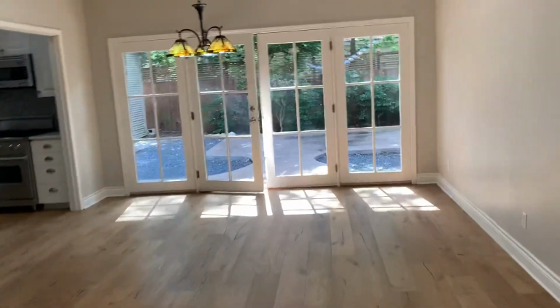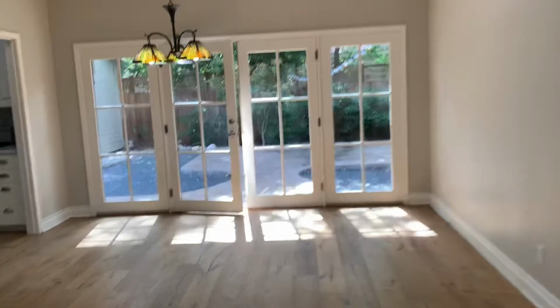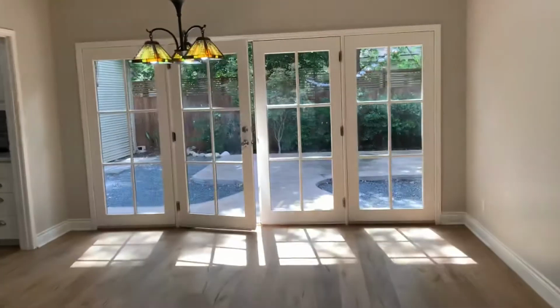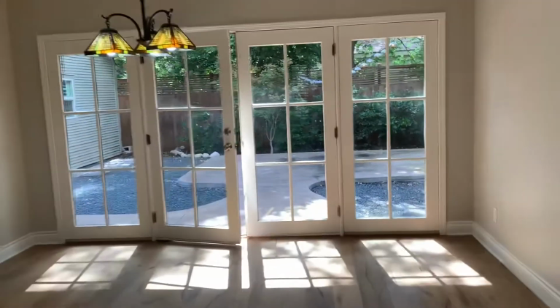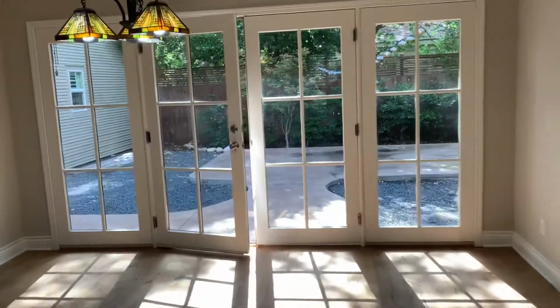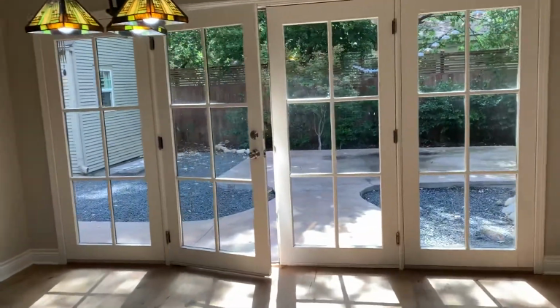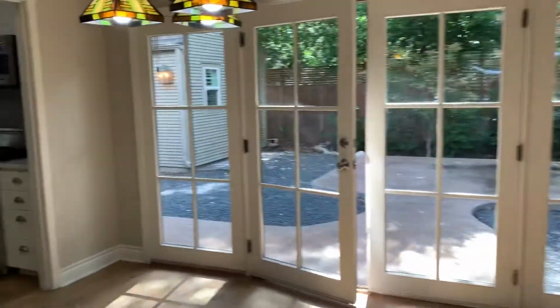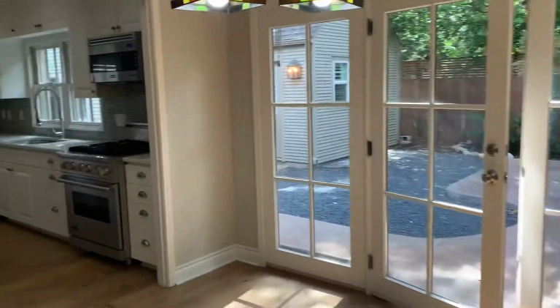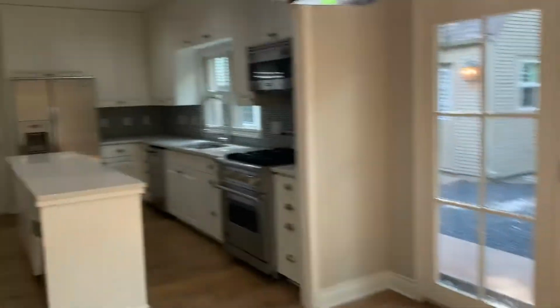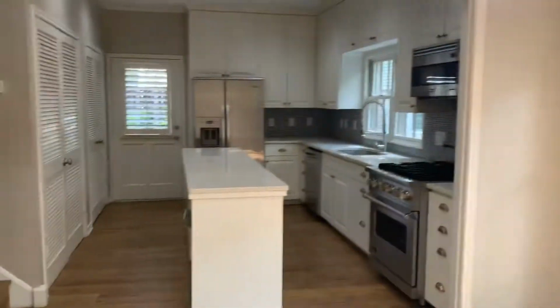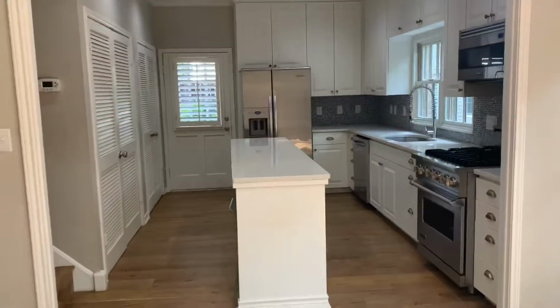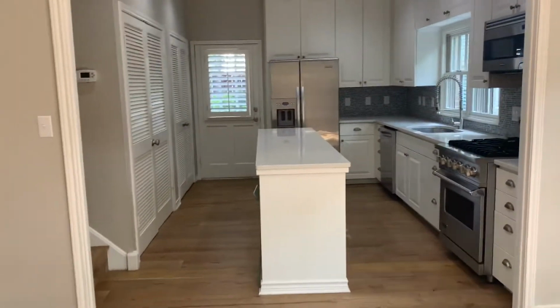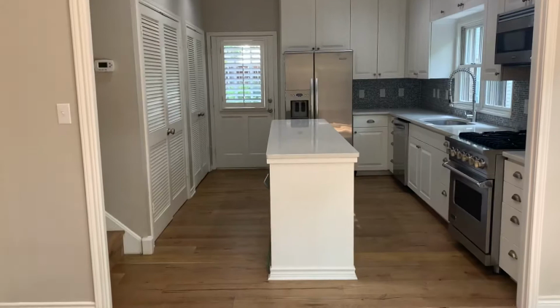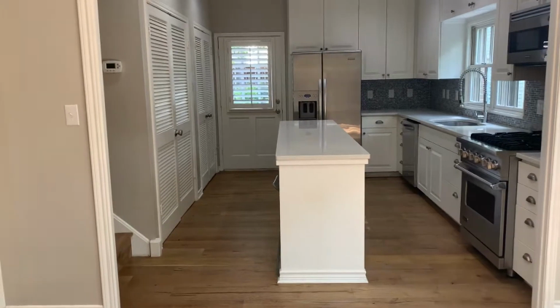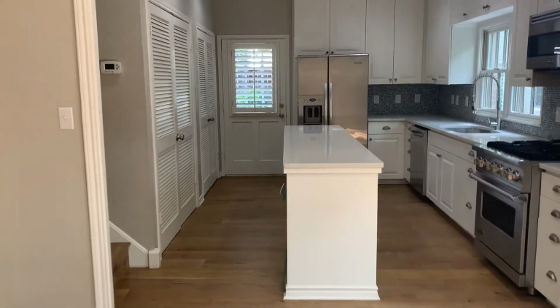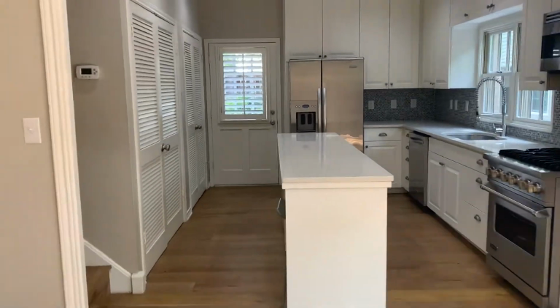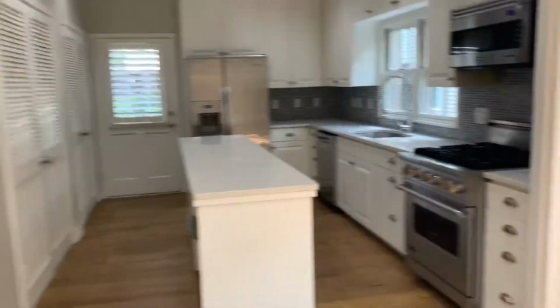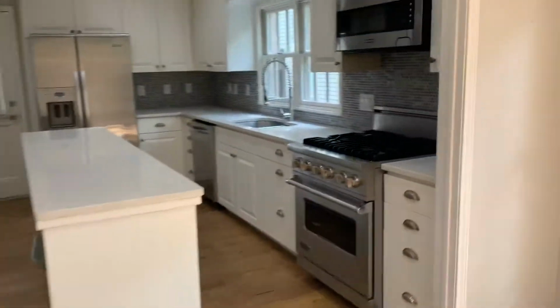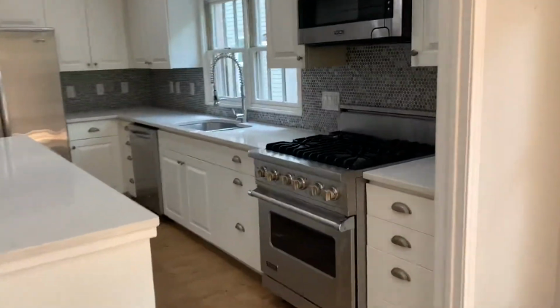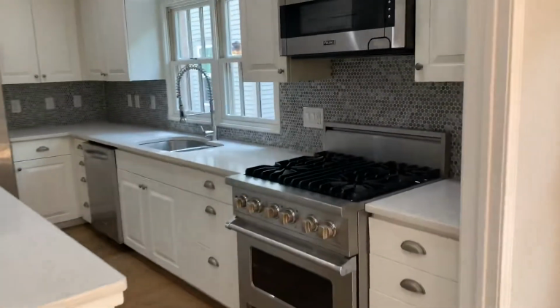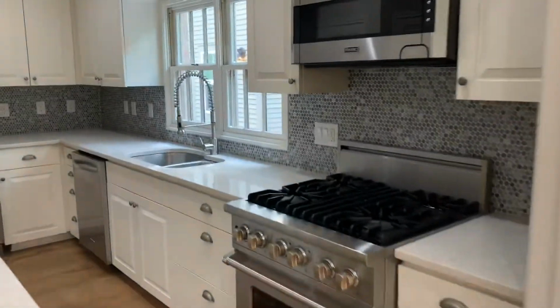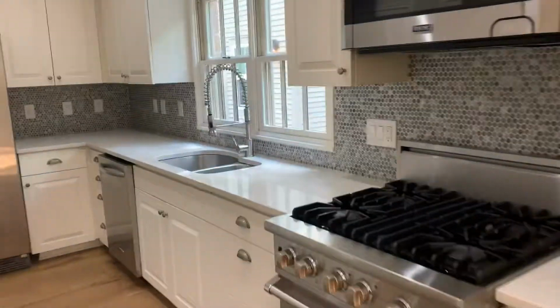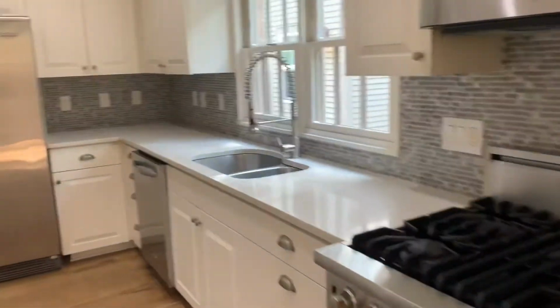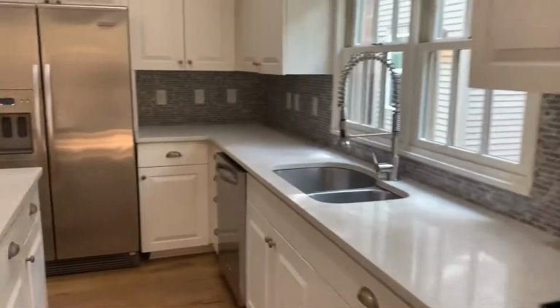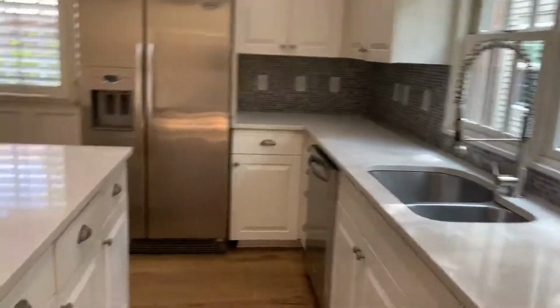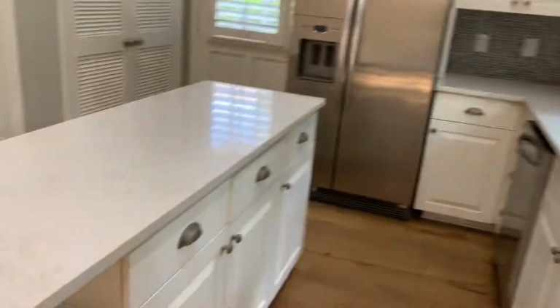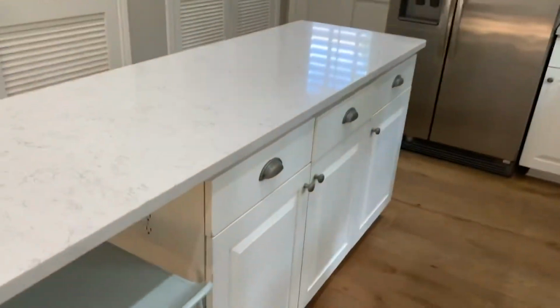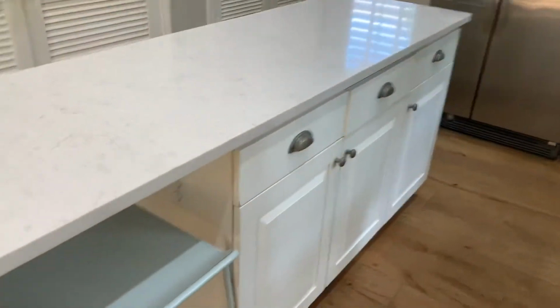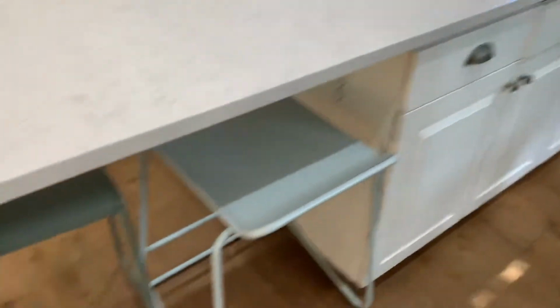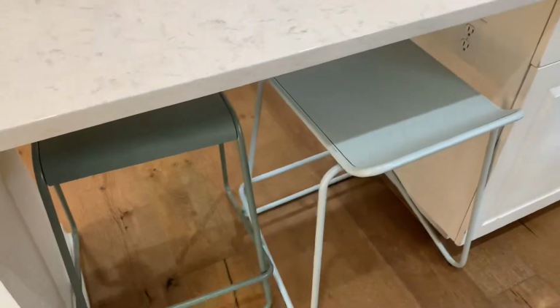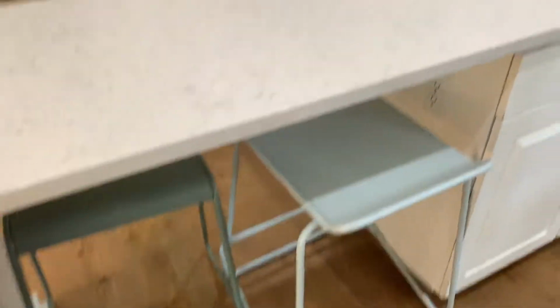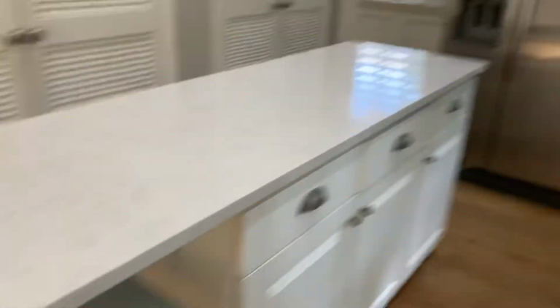You've got the French doors going out to the back patio — we'll go out there in a second. And here's the kitchen: decent-sized, nice appliances. You've got storage in the island area and stools as well.